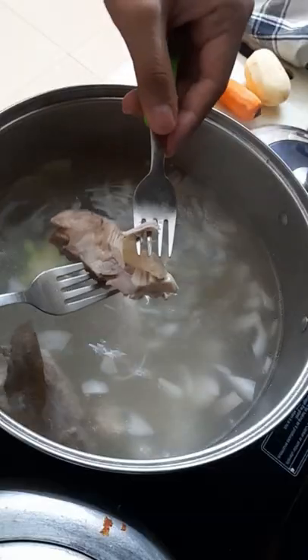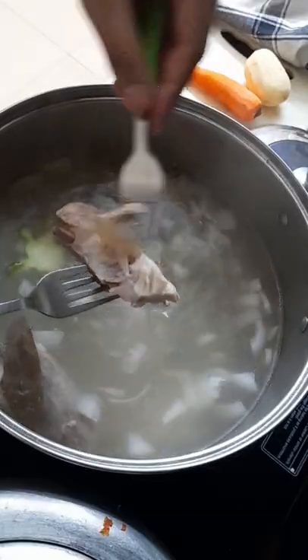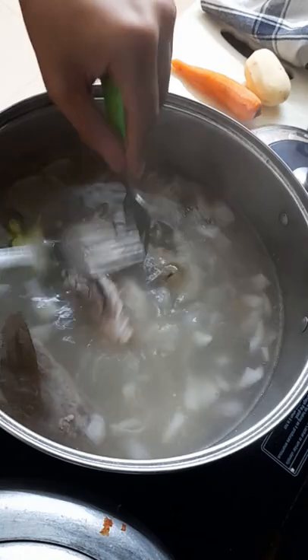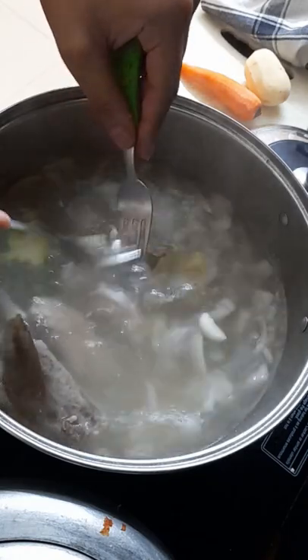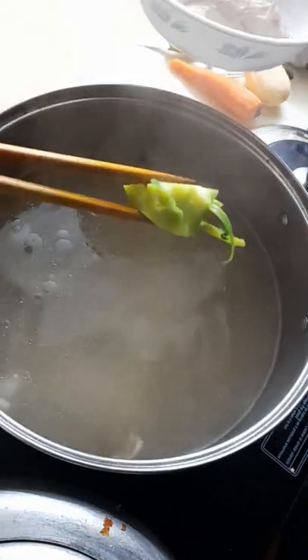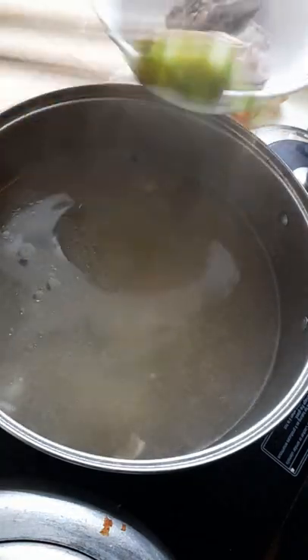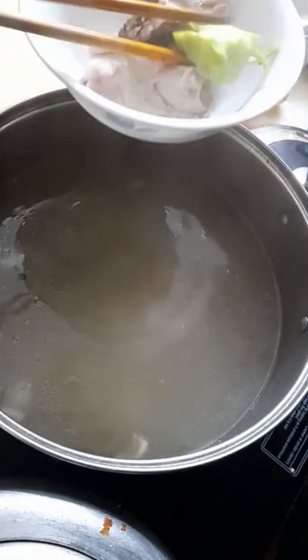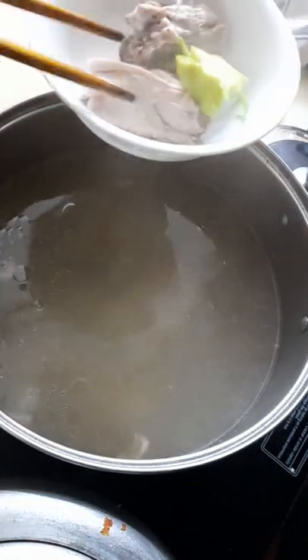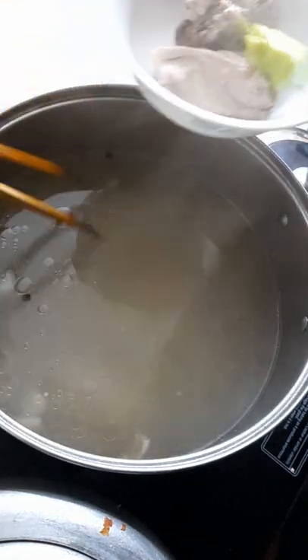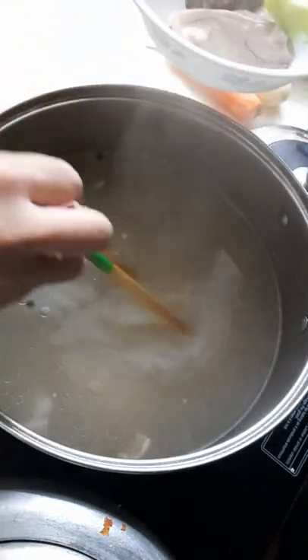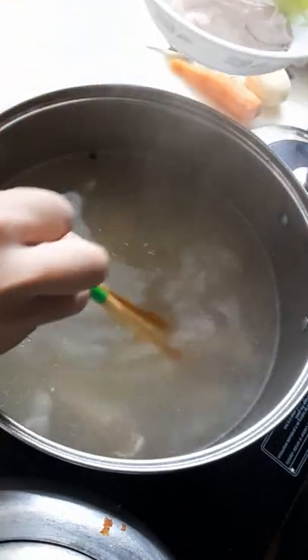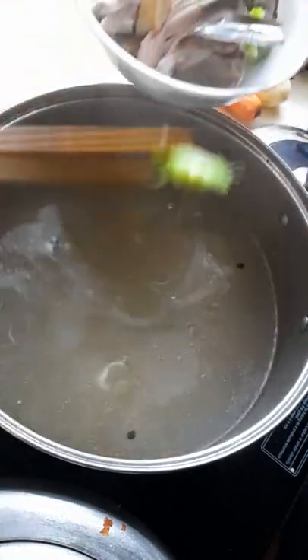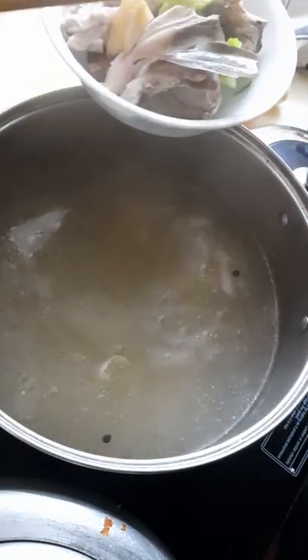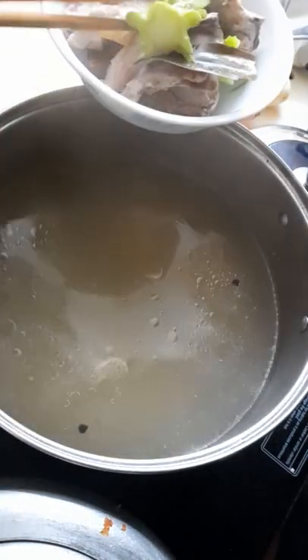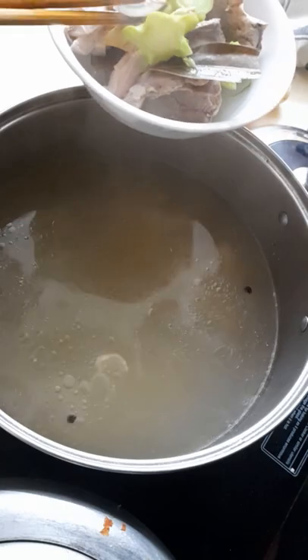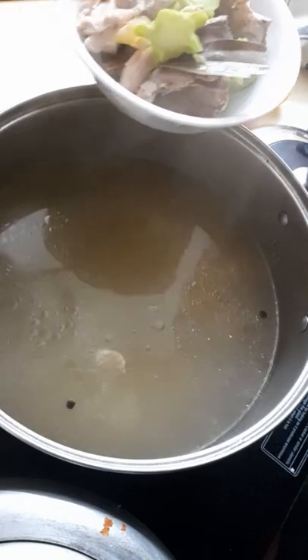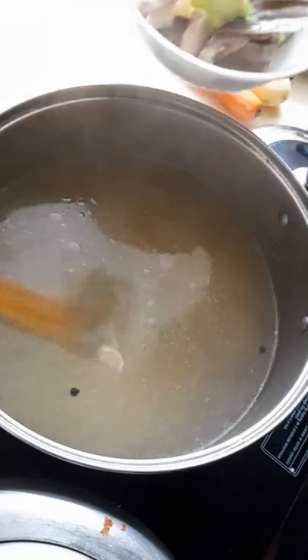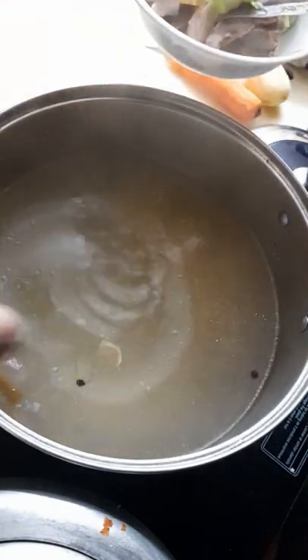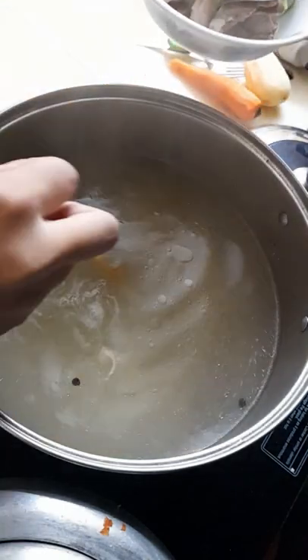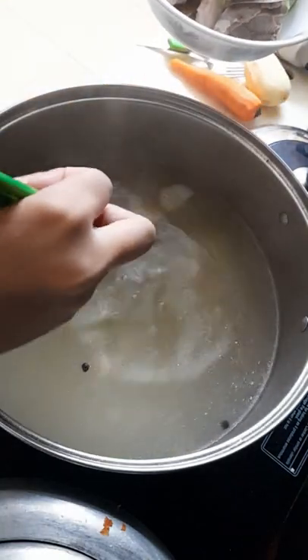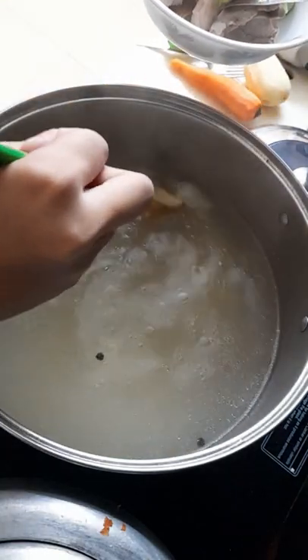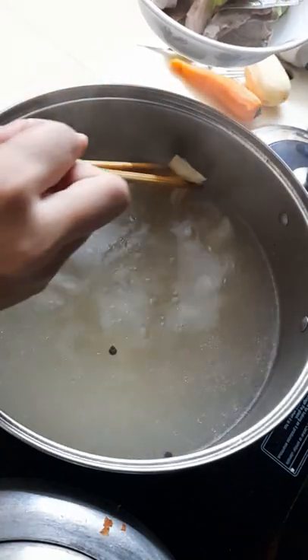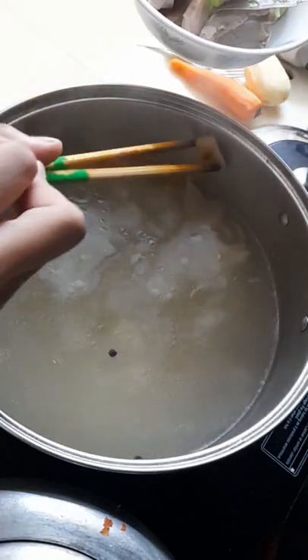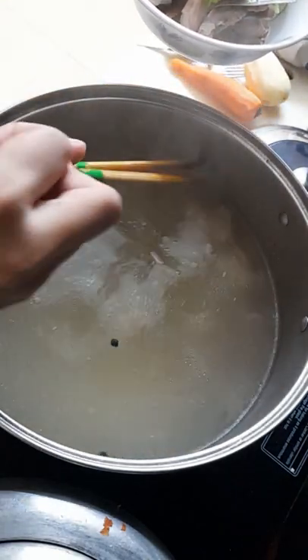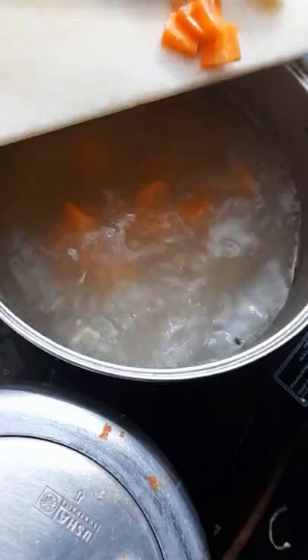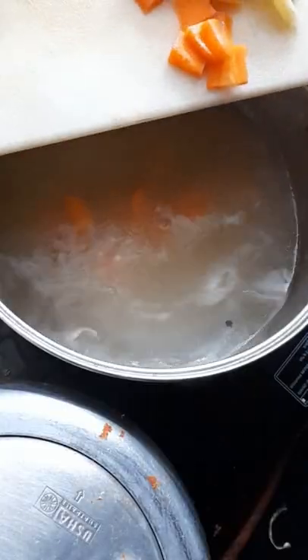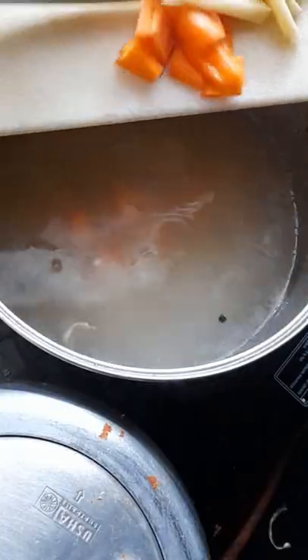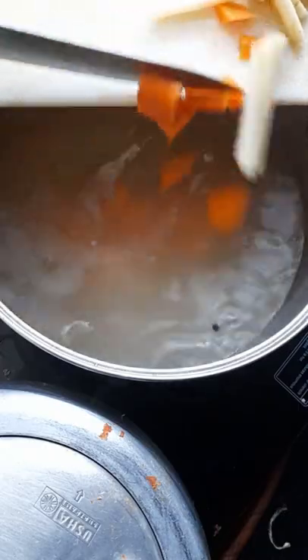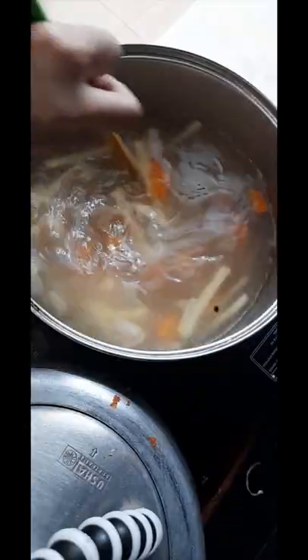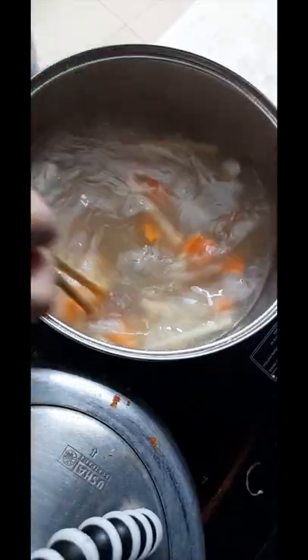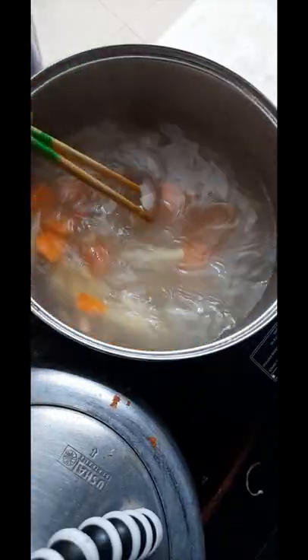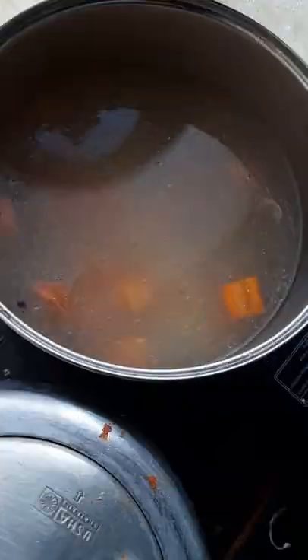Once the chicken is cooked, remove the chicken pieces, the broccoli stock, bay leaf and ginger pieces. If you're lazy like me and don't want to use a strainer, then use a chopstick and play lucky draw for a bit. After that, add your veggies and bring to a boil again.